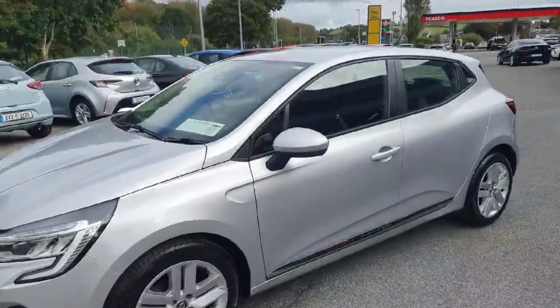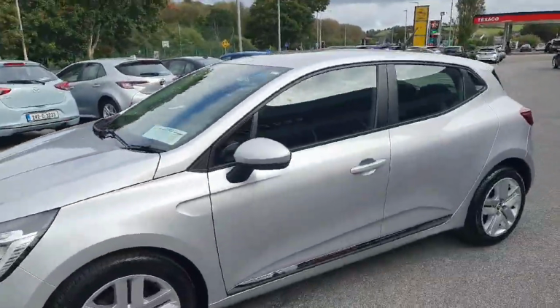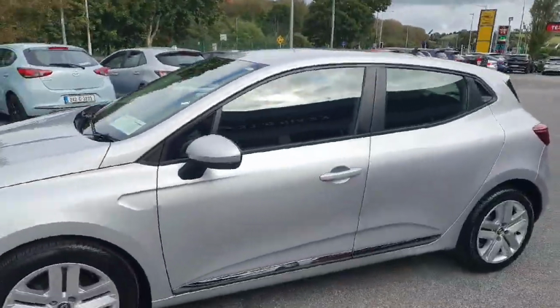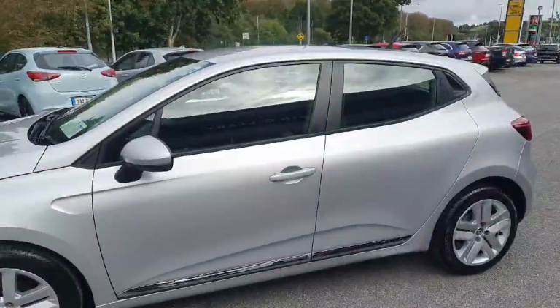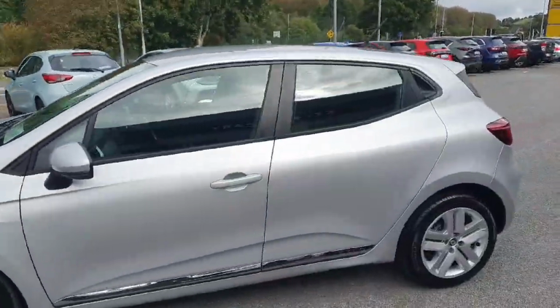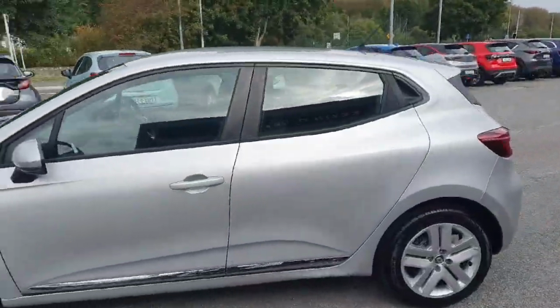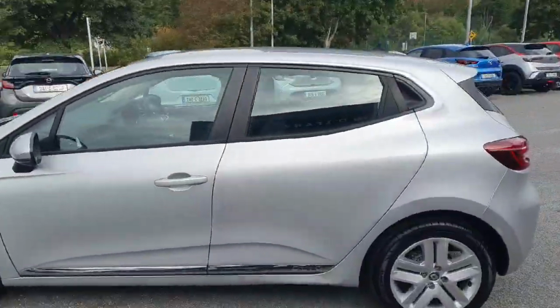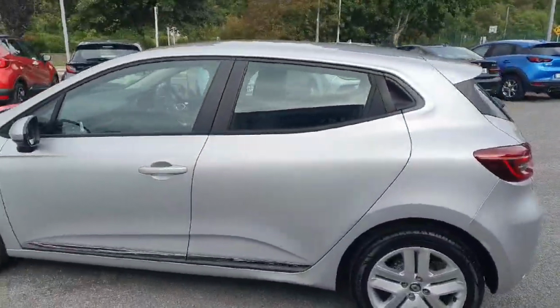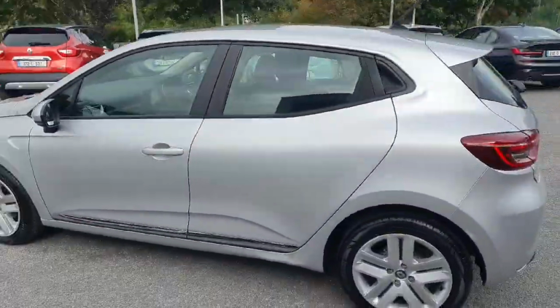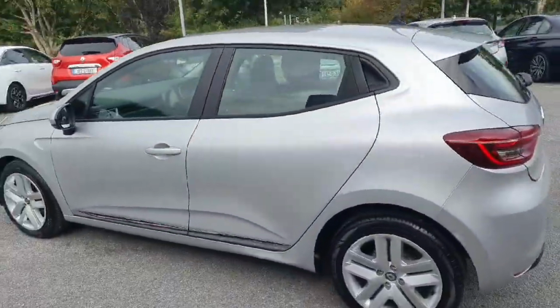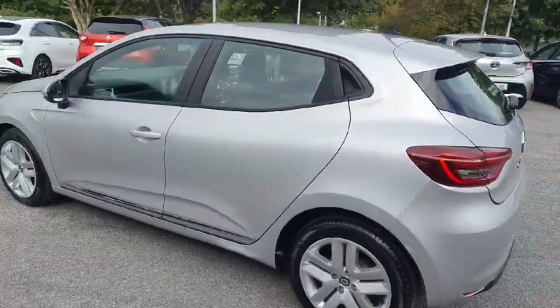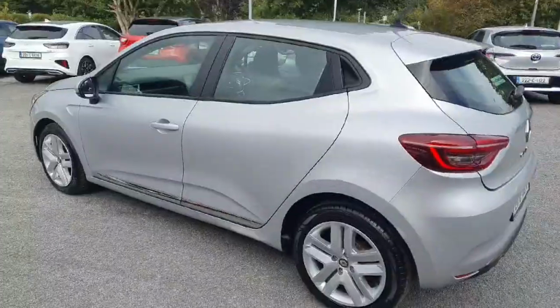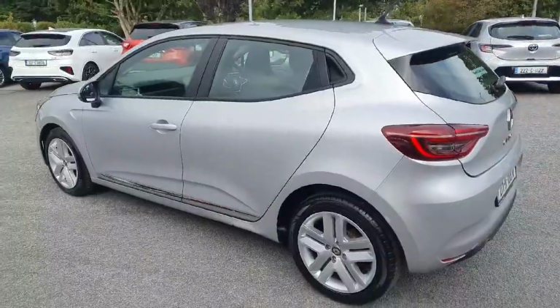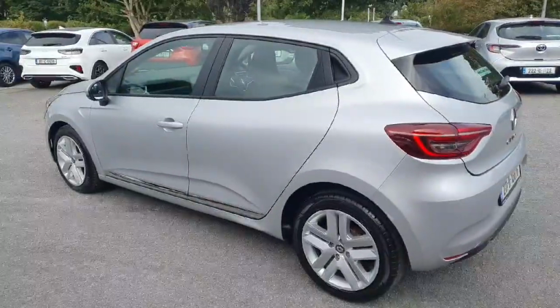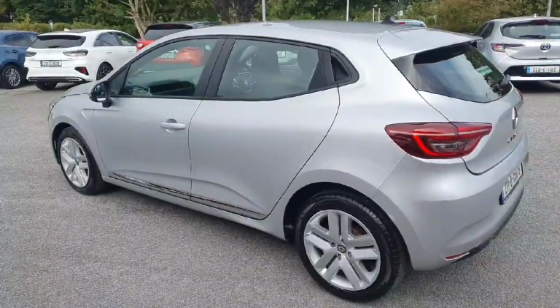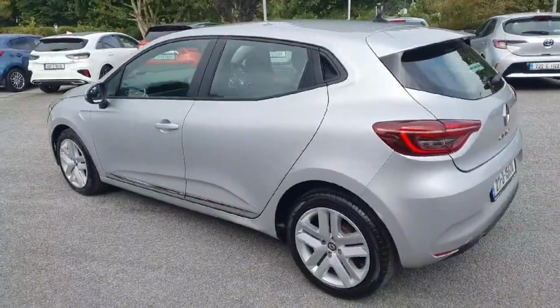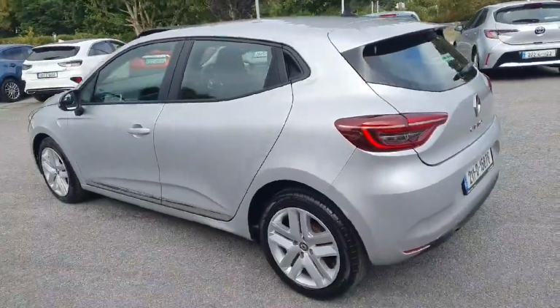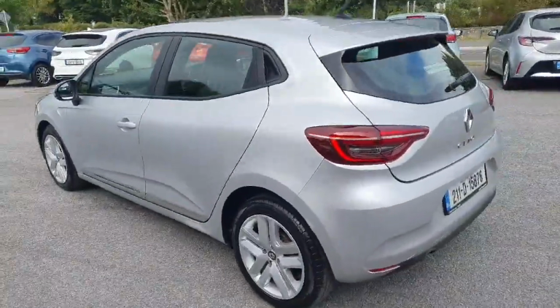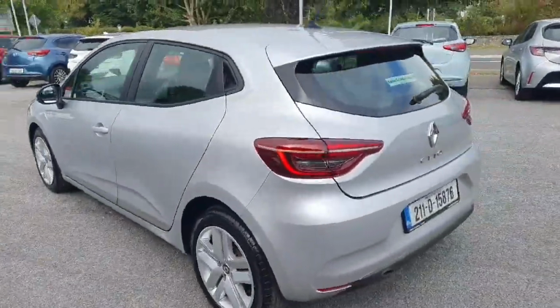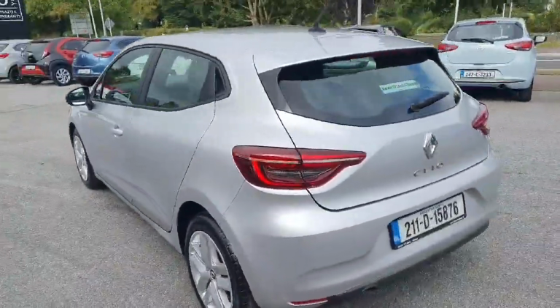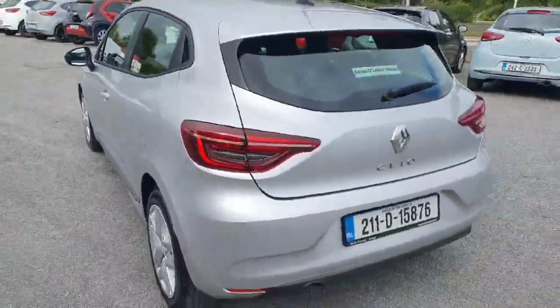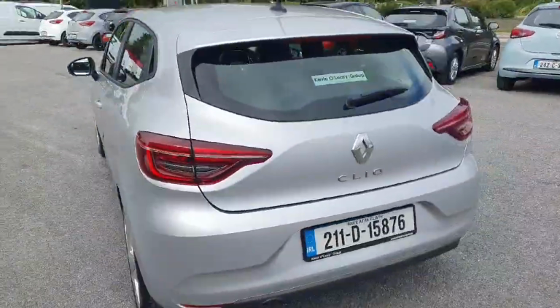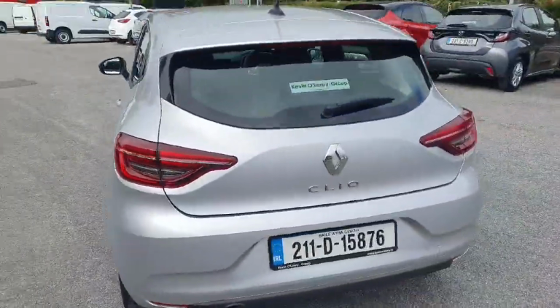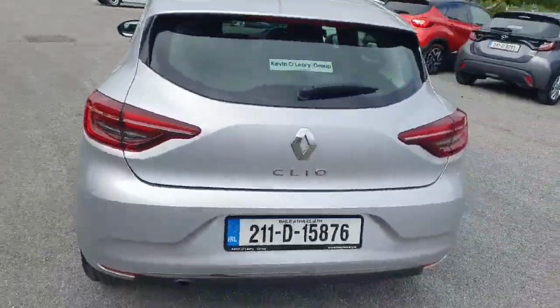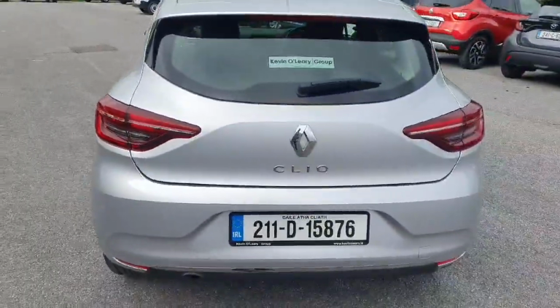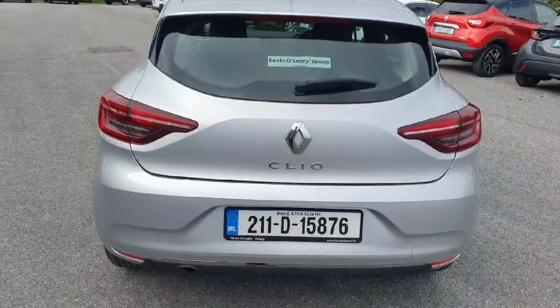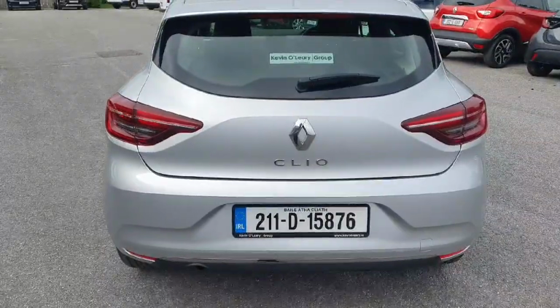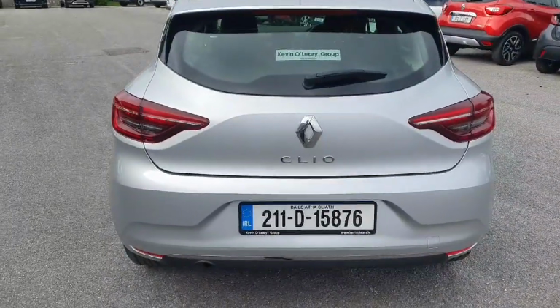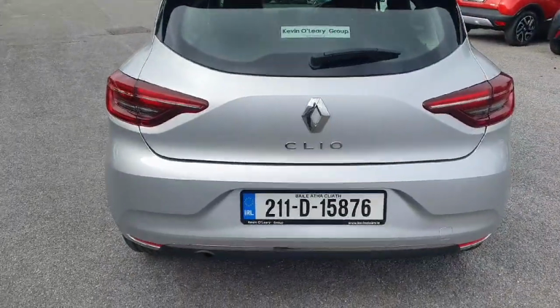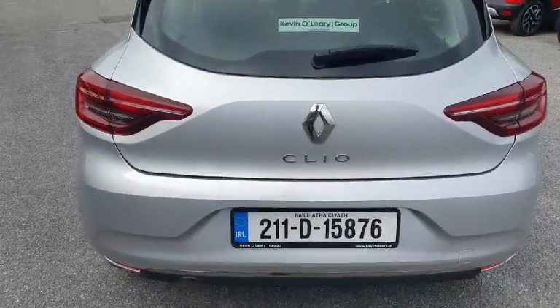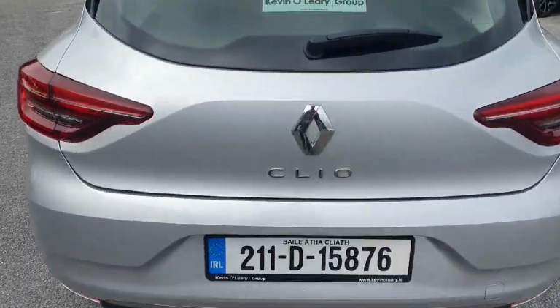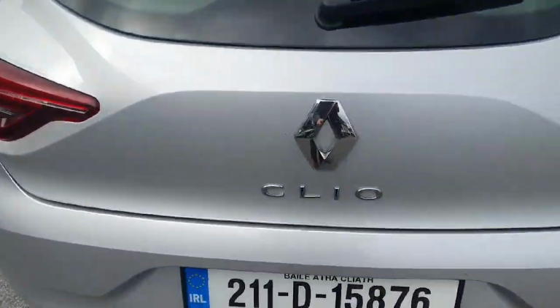Walking right around the car, really nice lines to the Clio. Looking at the car from behind, all LED lights, chrome surround on the car, and there's a rear wiper as well.